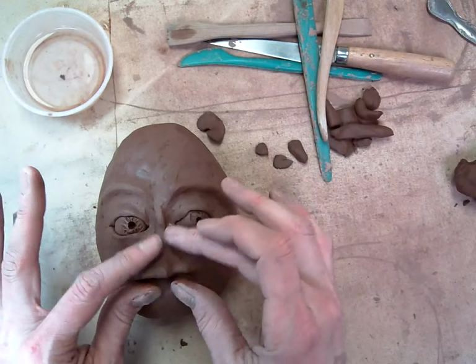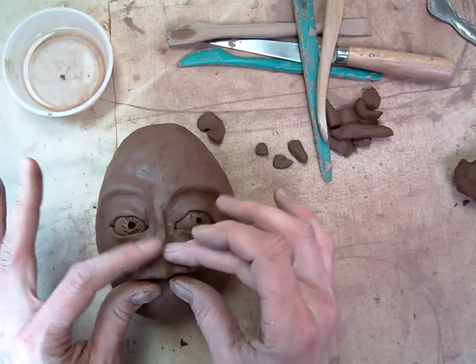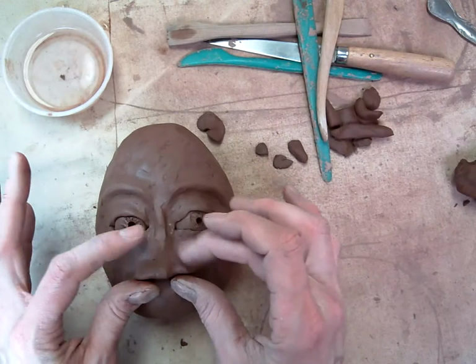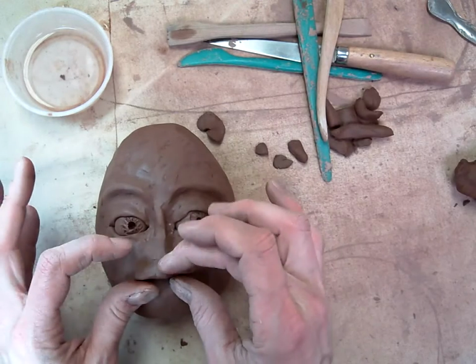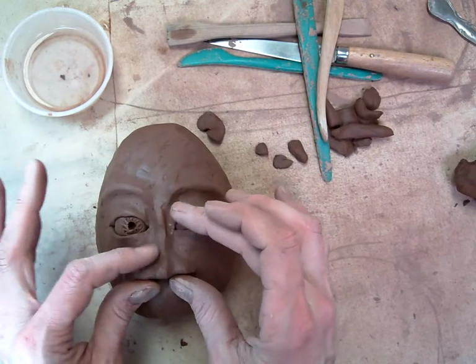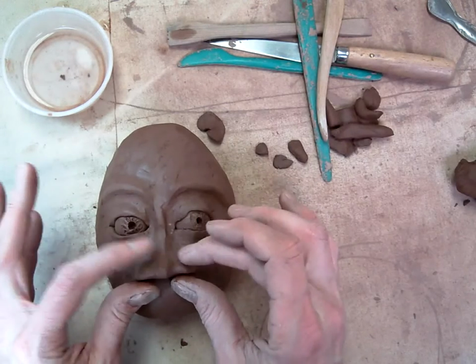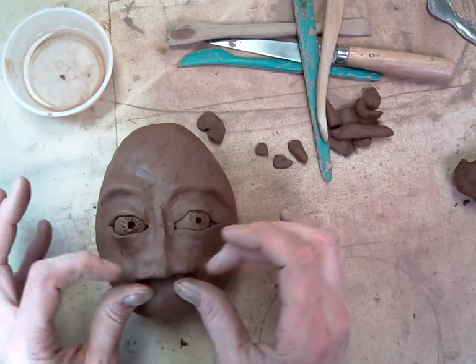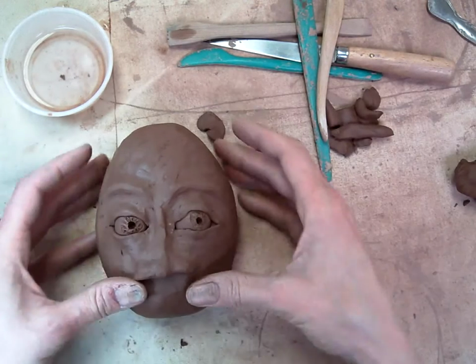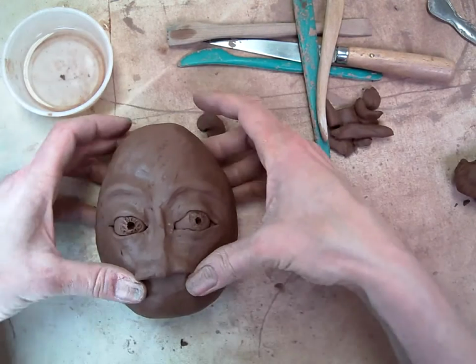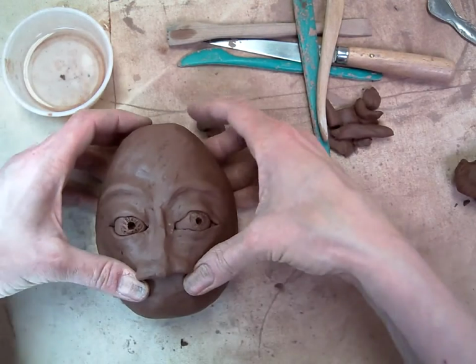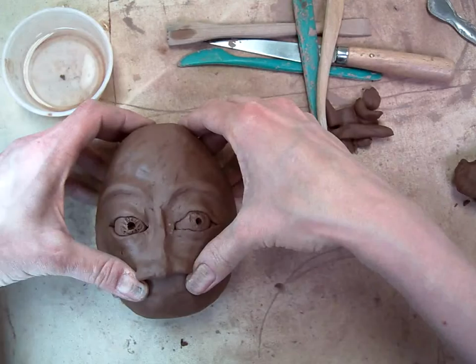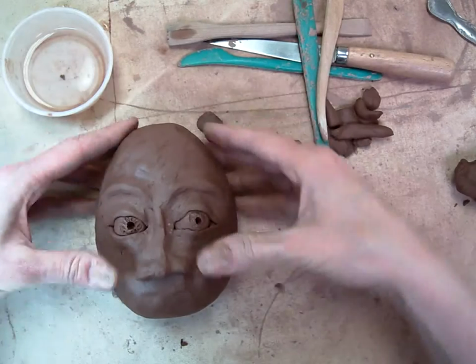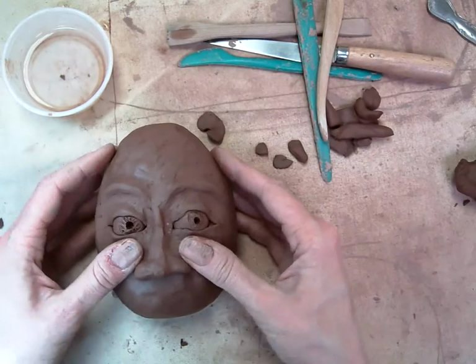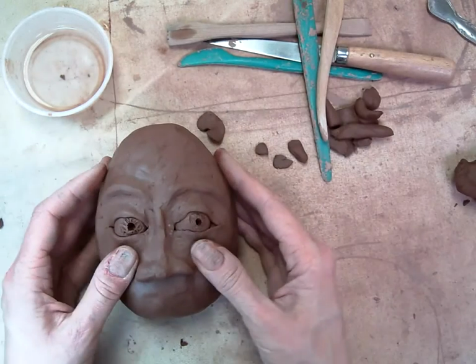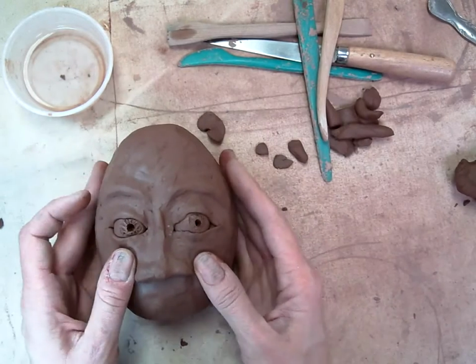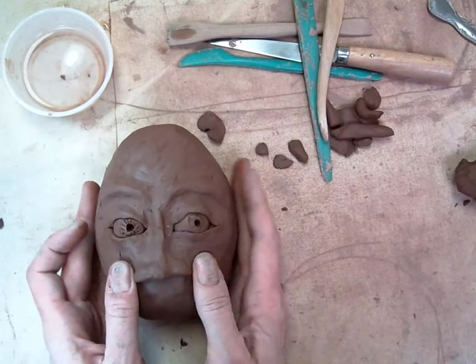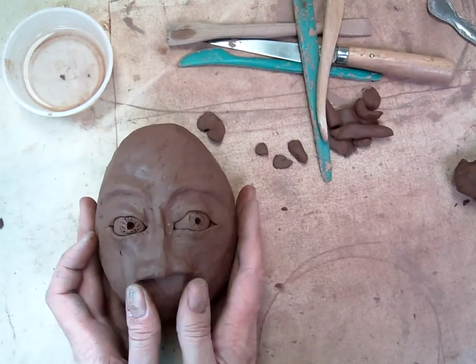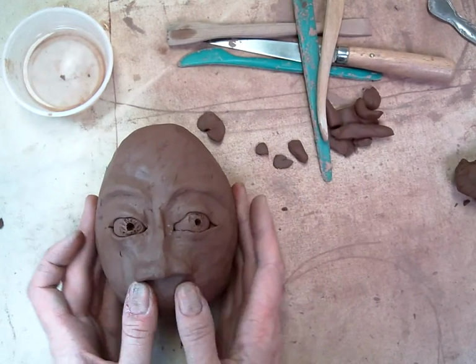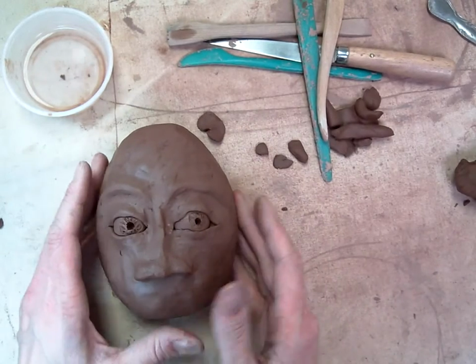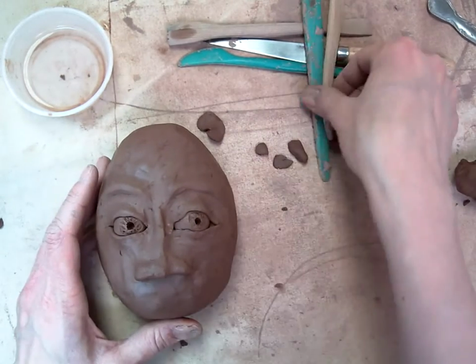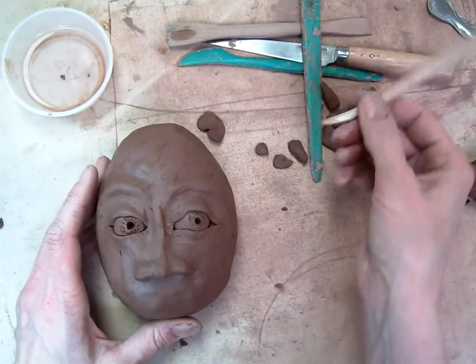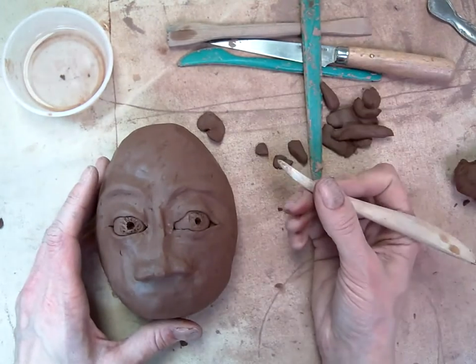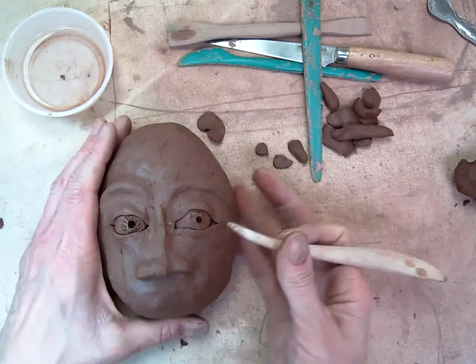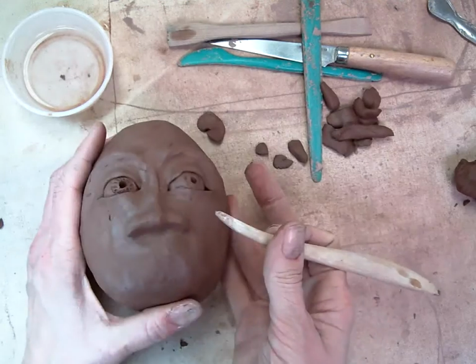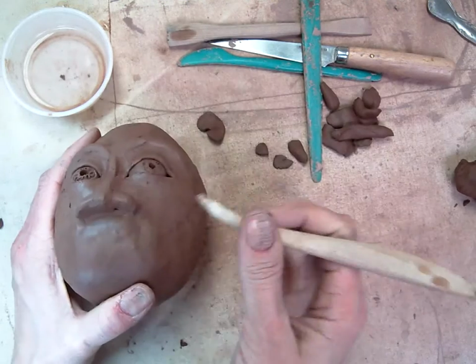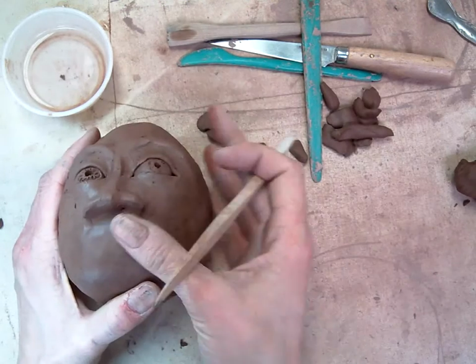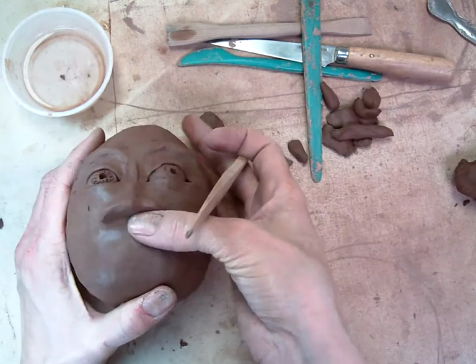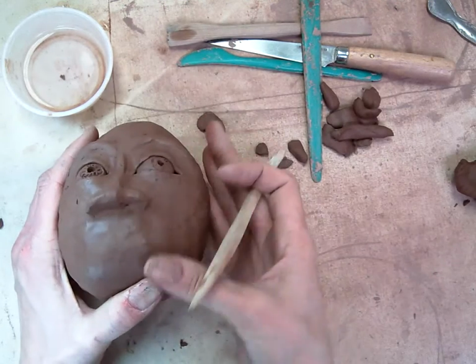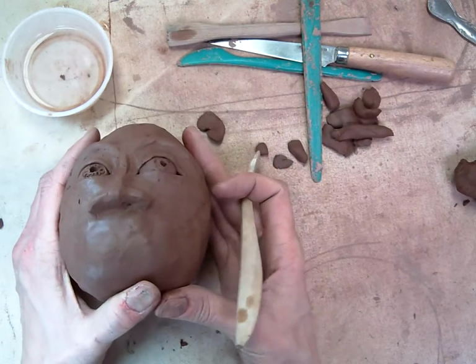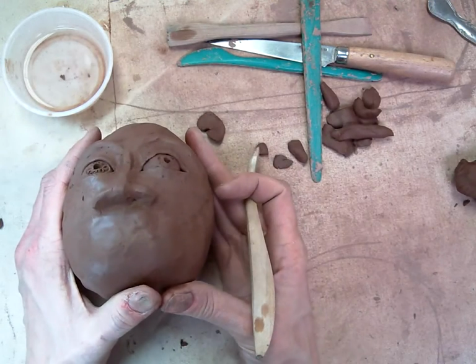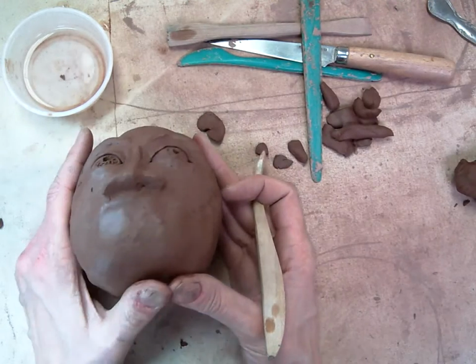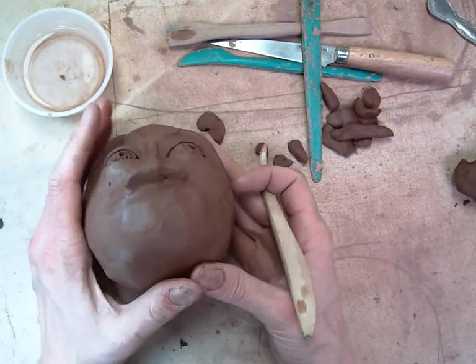Now, to make the nose holes, because we want it to look real — we want a person to look like they could smell the spring flowers if they wanted. So we're going to take a tool. I'm going to take this wooden tool and start pressing into this person's nose.